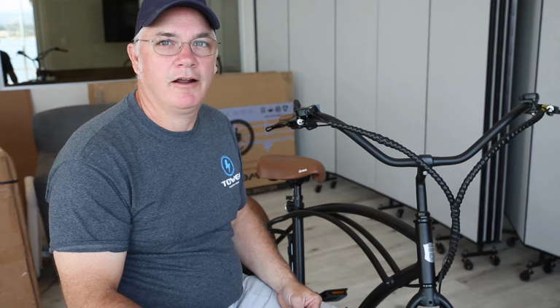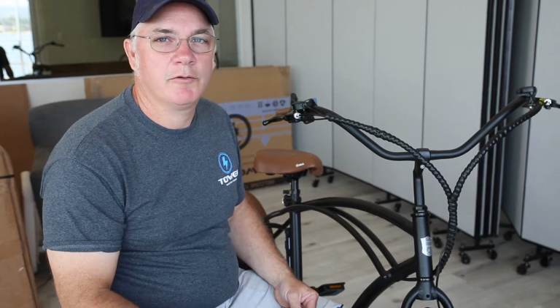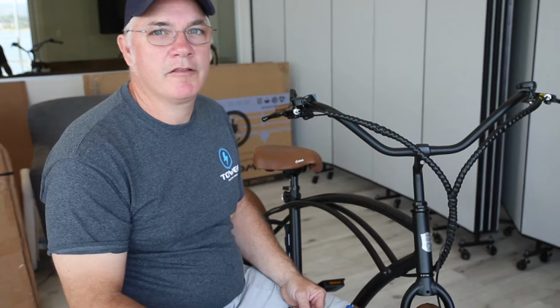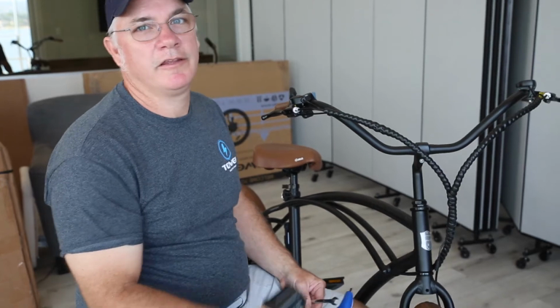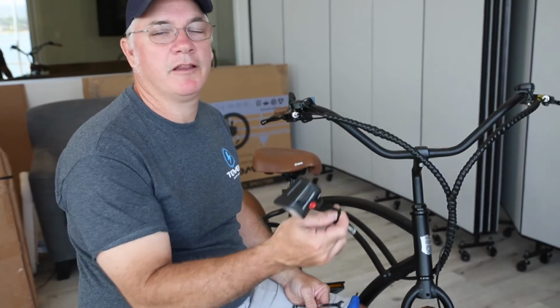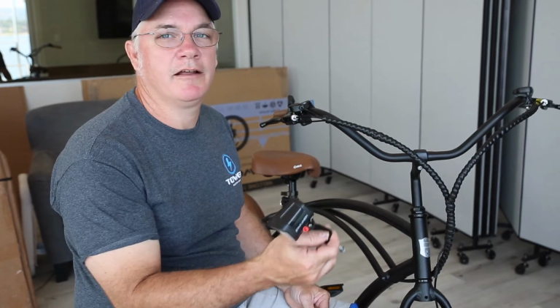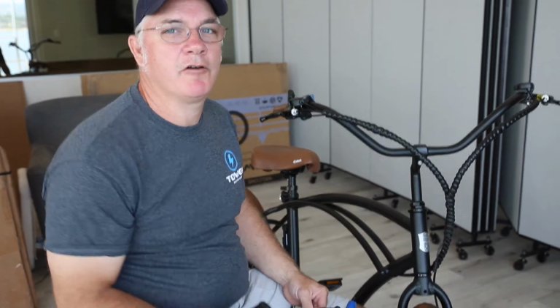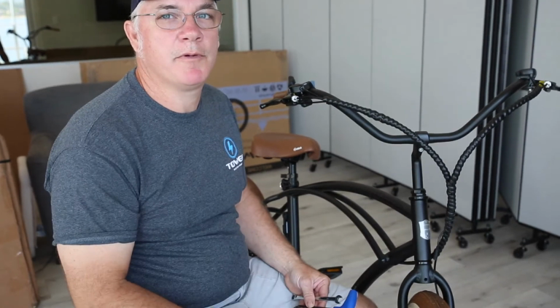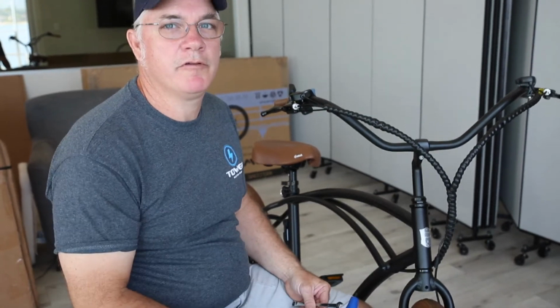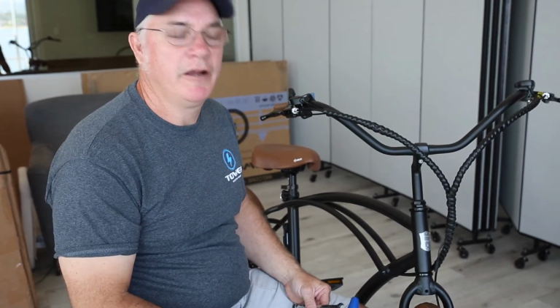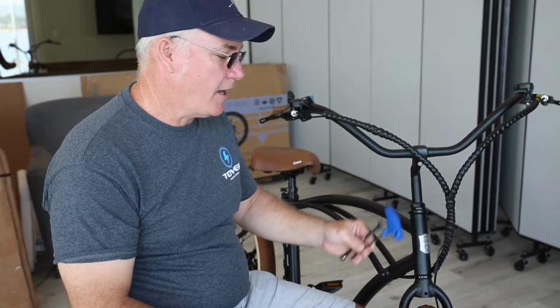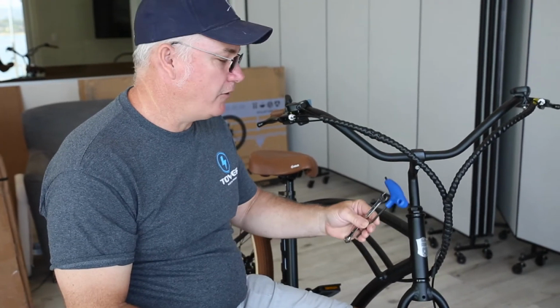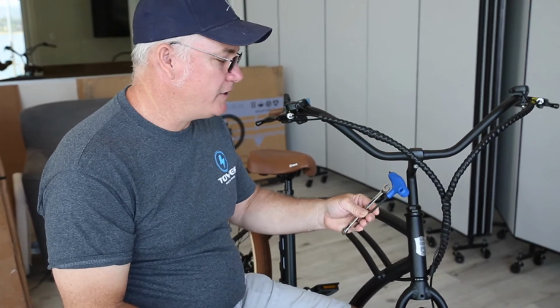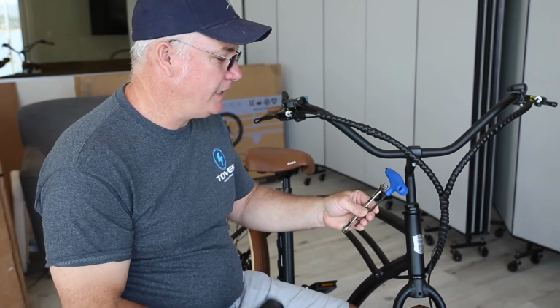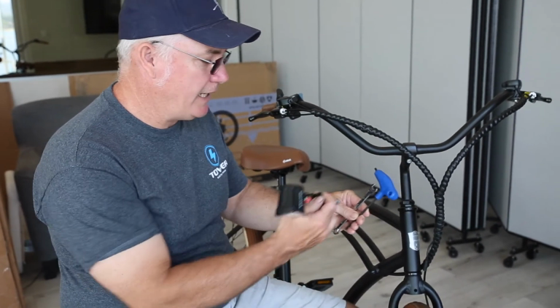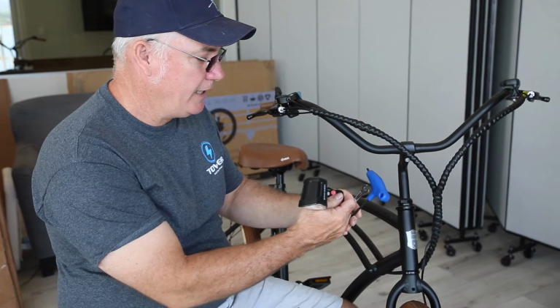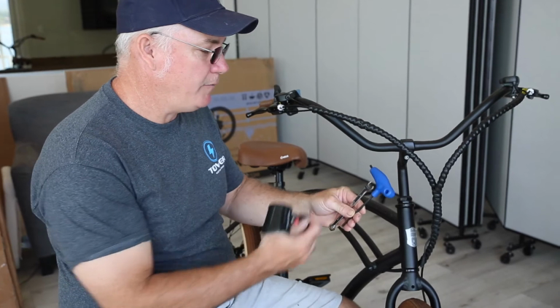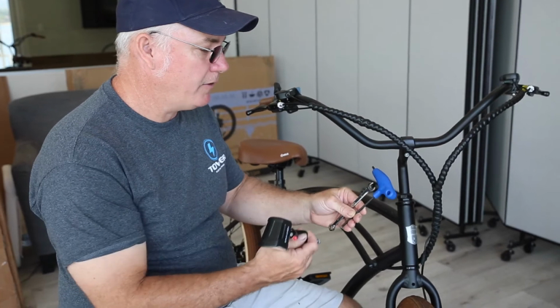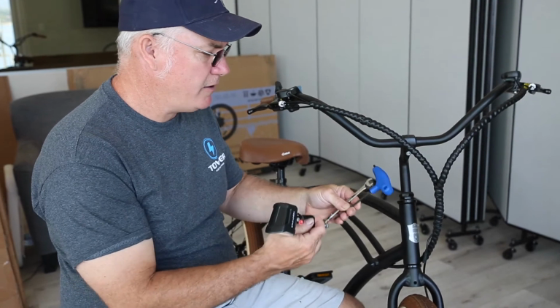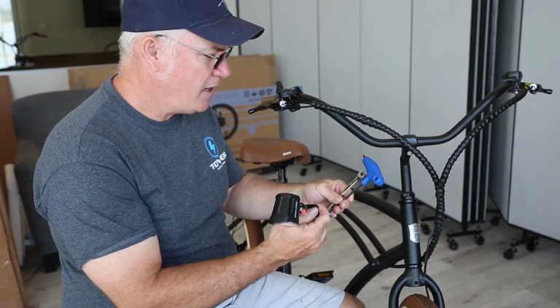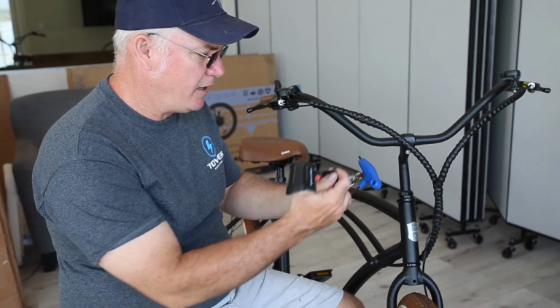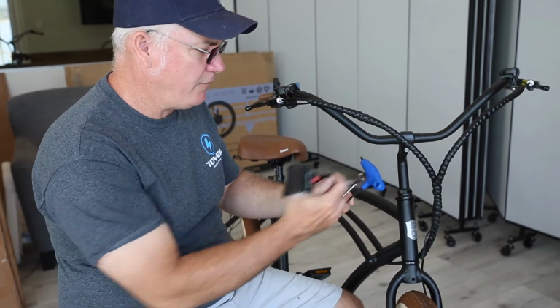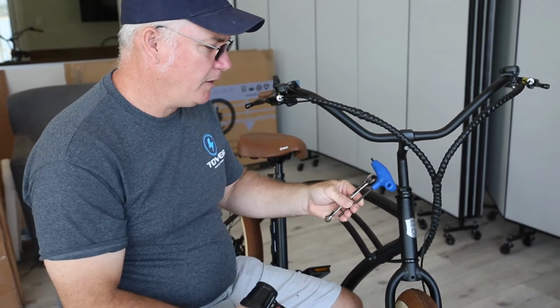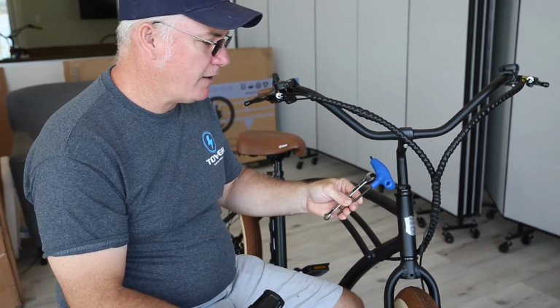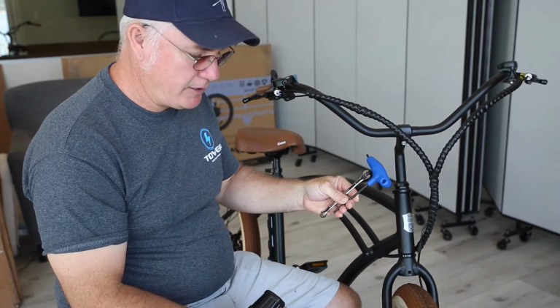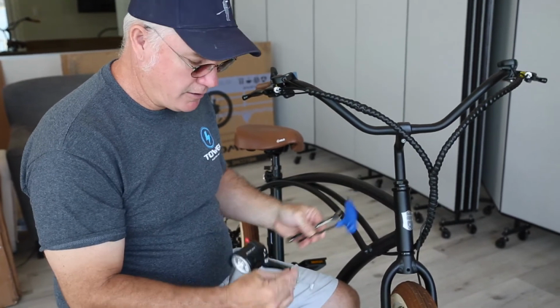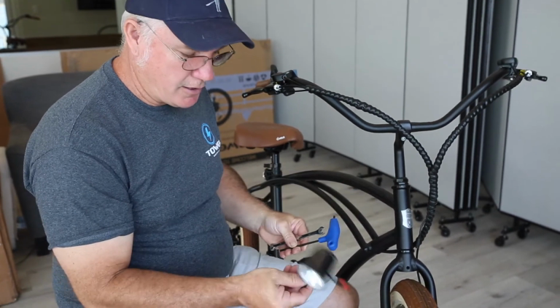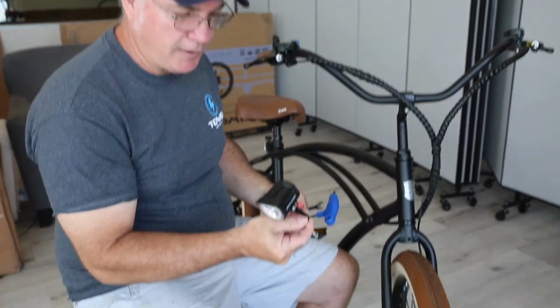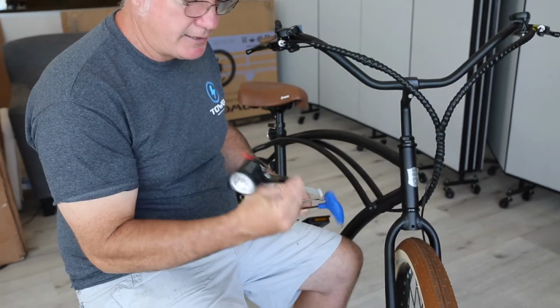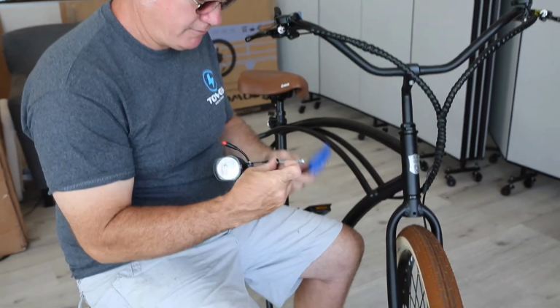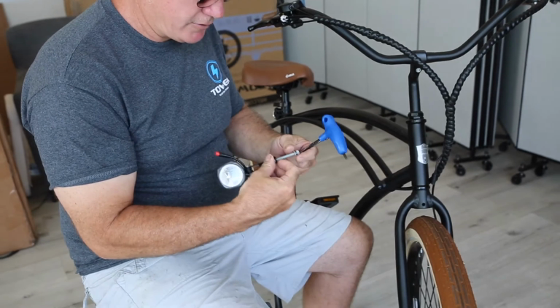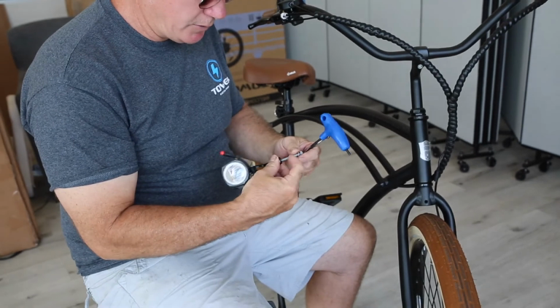Today we're going to install the front light on the Tower Beach Bum Cruiser. You're going to need a 10mm wrench and a 4mm Allen wrench, the light, and of course the bolt.